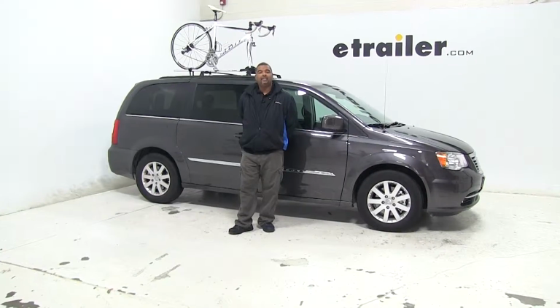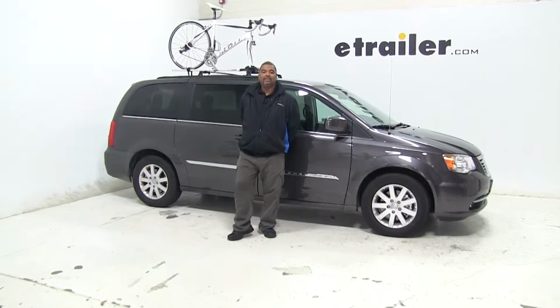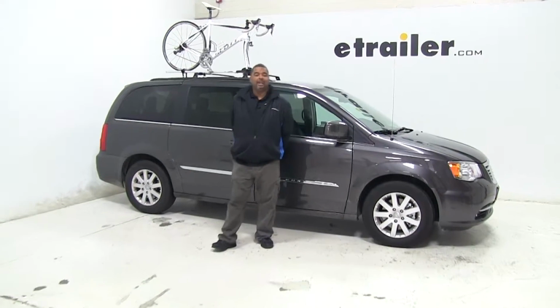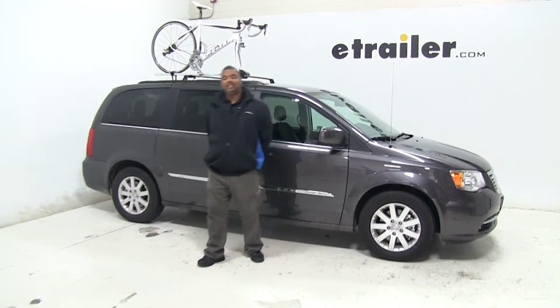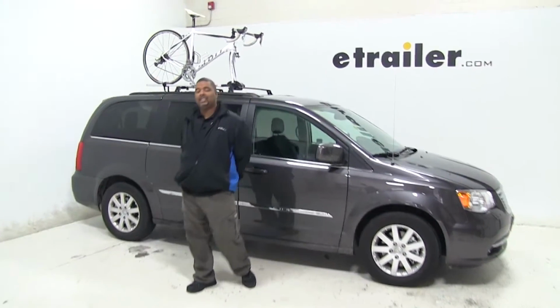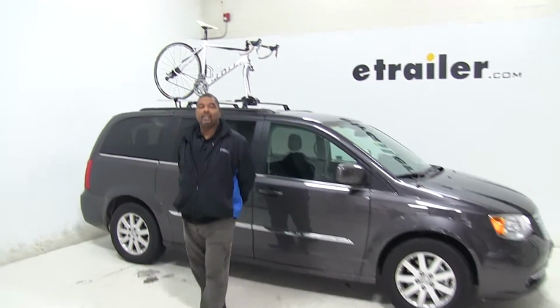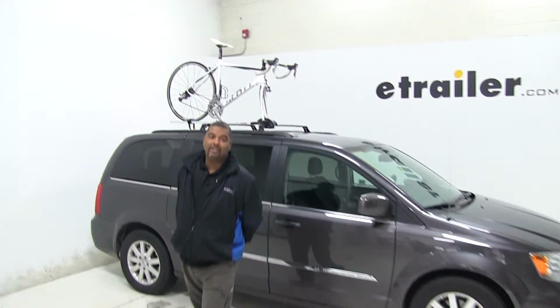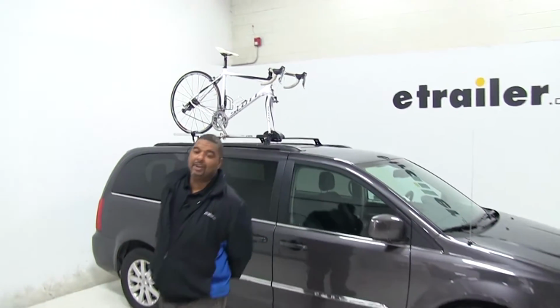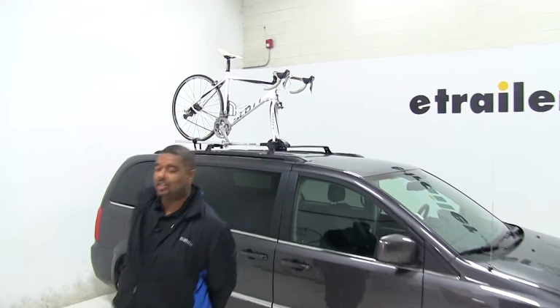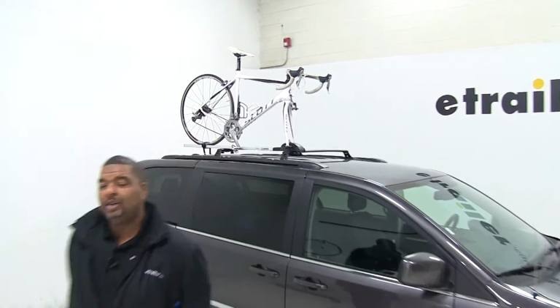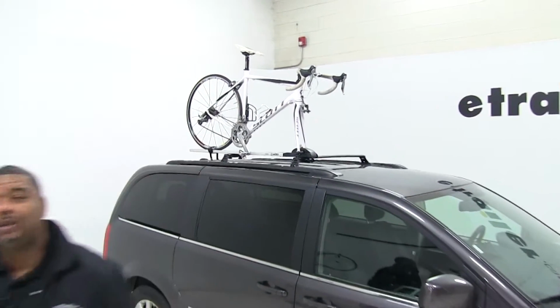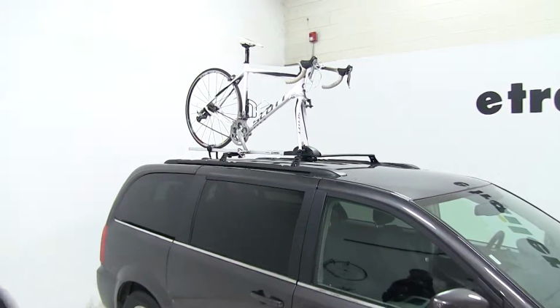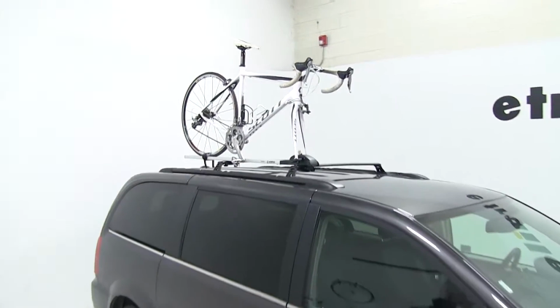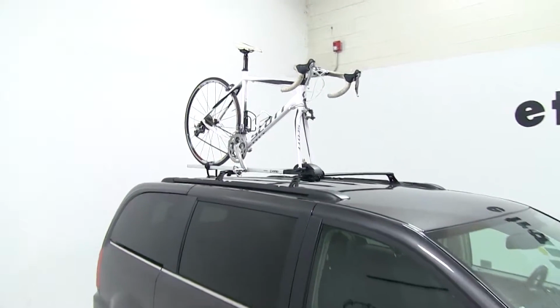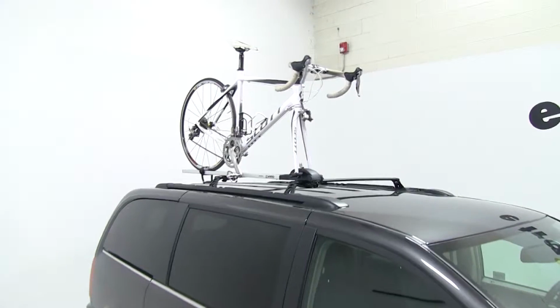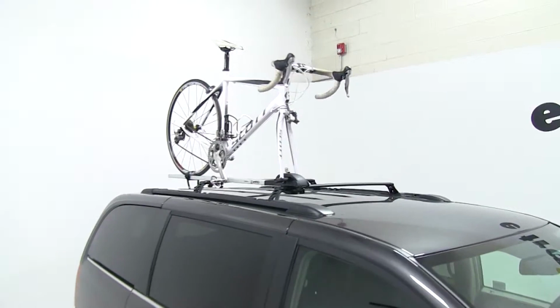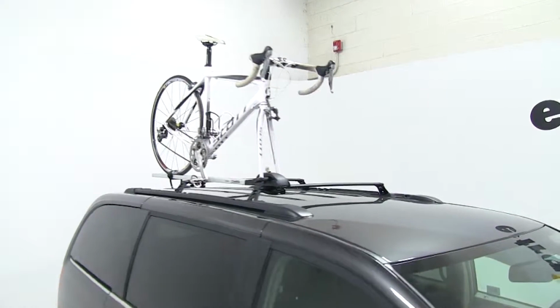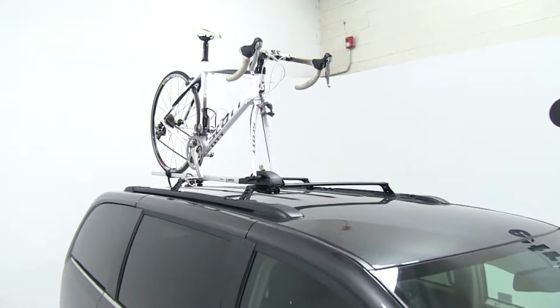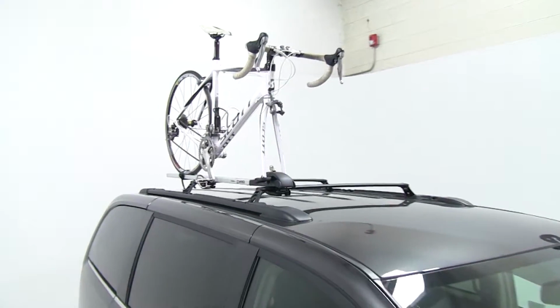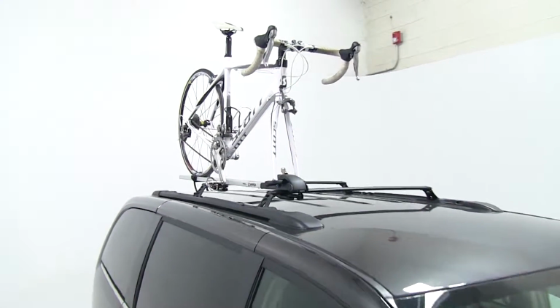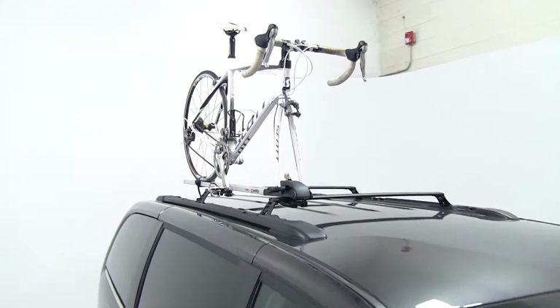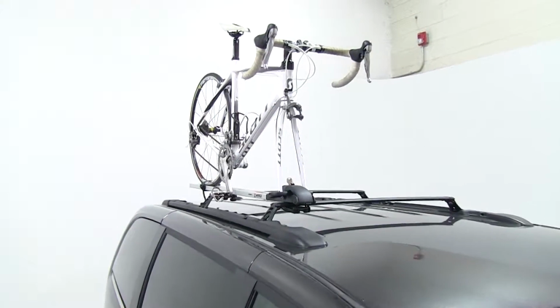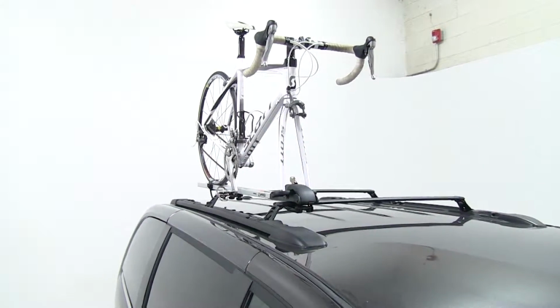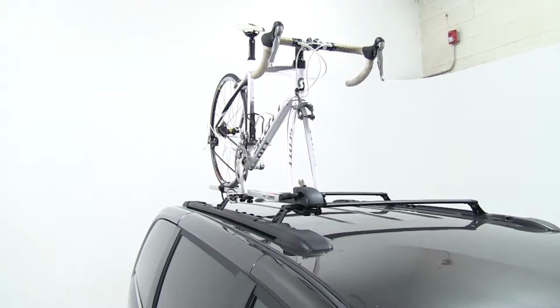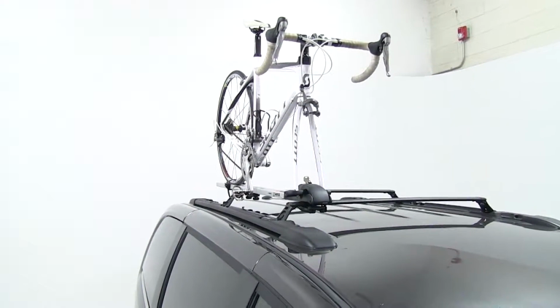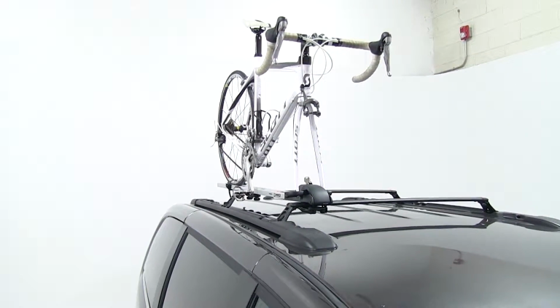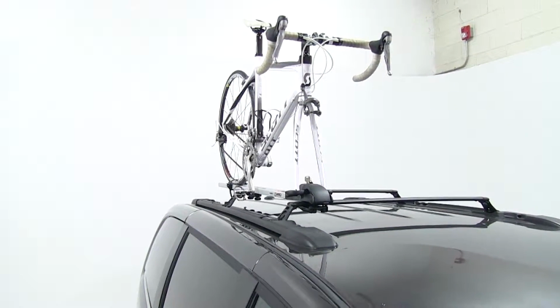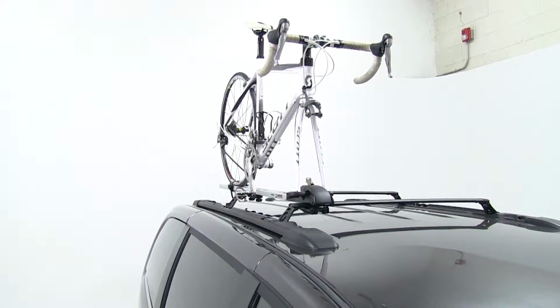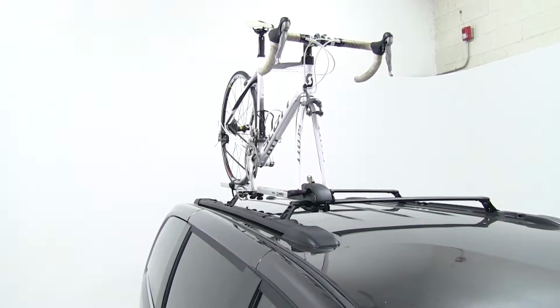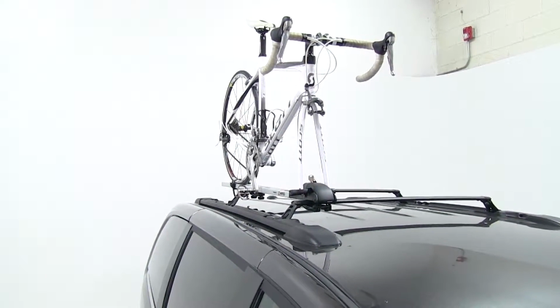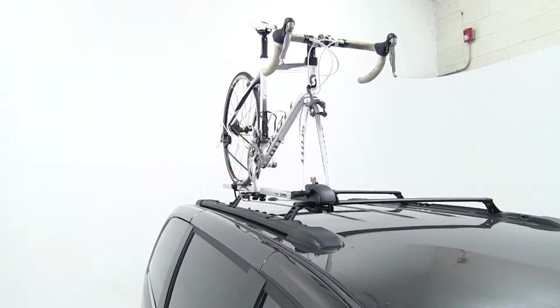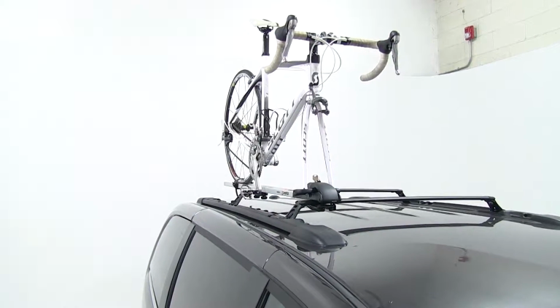Today in our 2016 Chrysler Town & Country, we're going to do a test fit of the No Fork Lock No. 3 bike carrier. The part number is INA391.